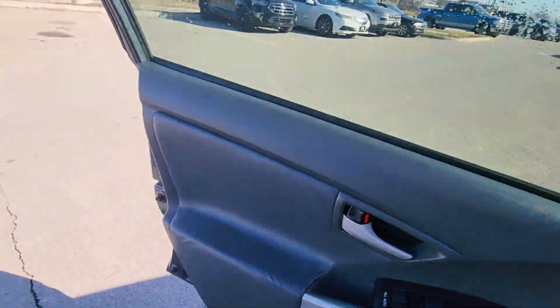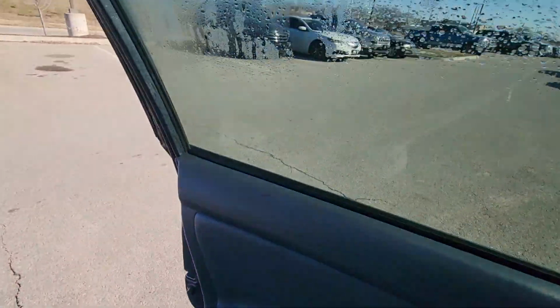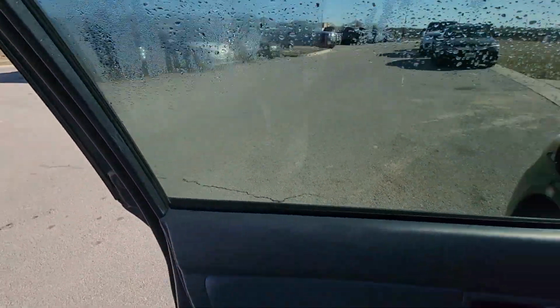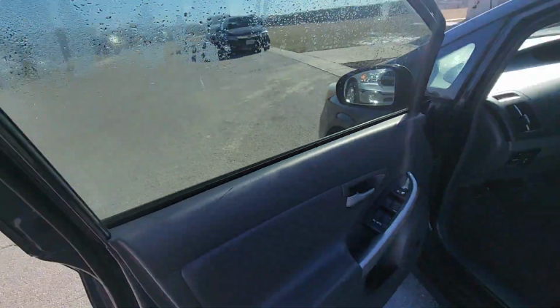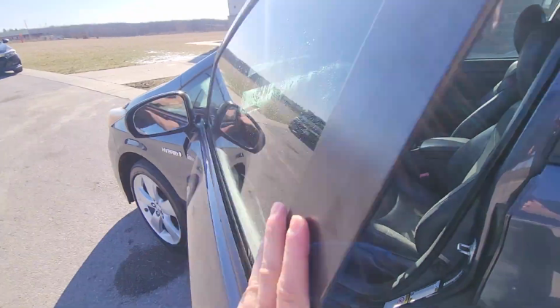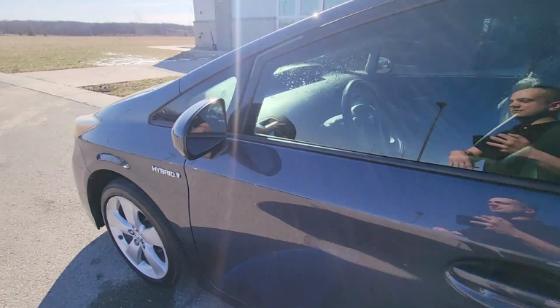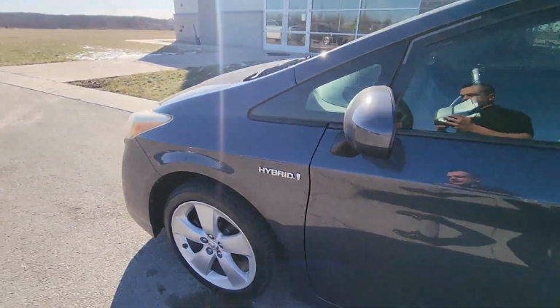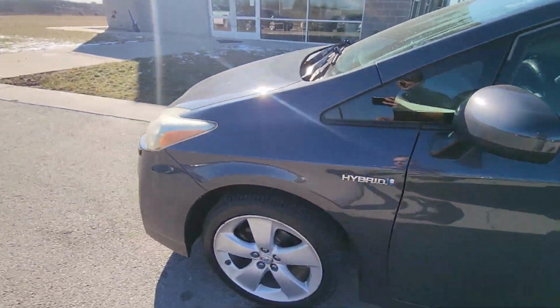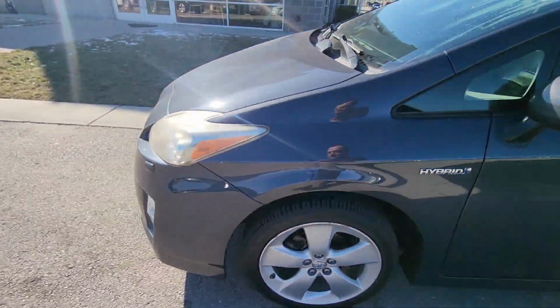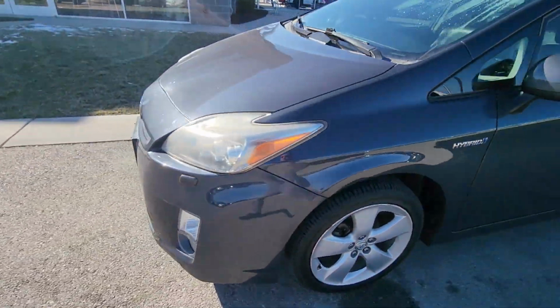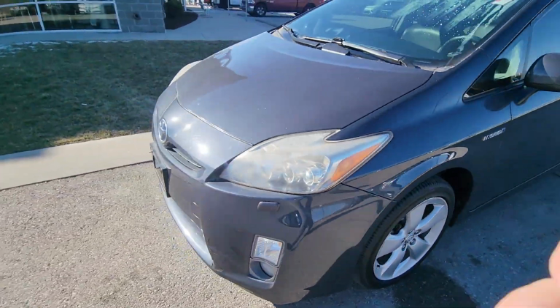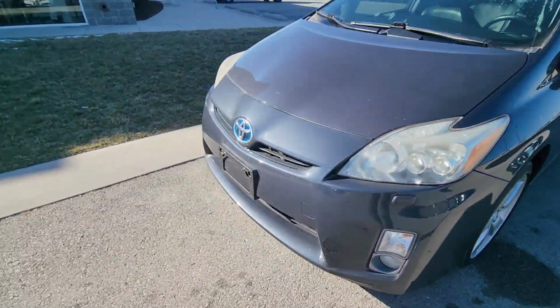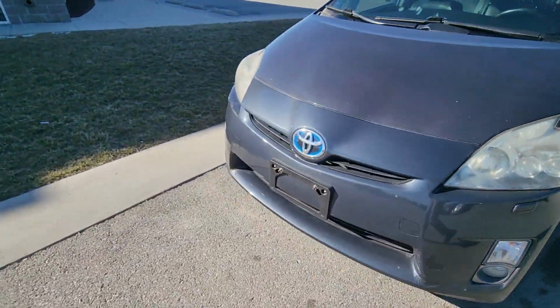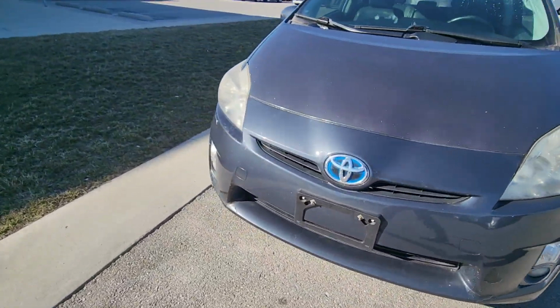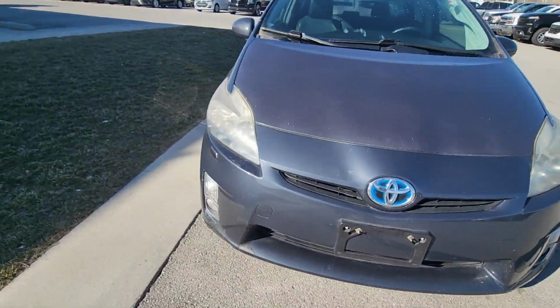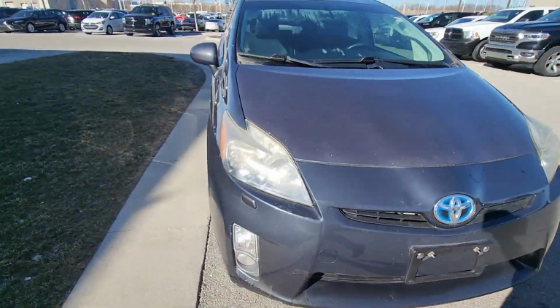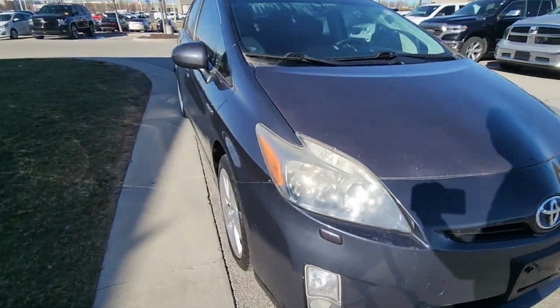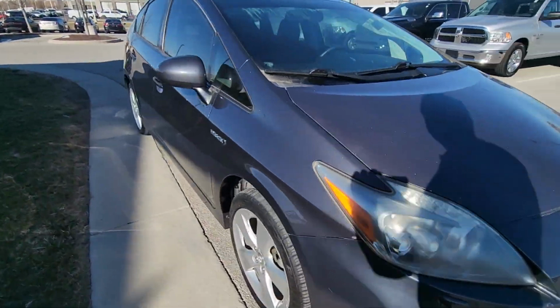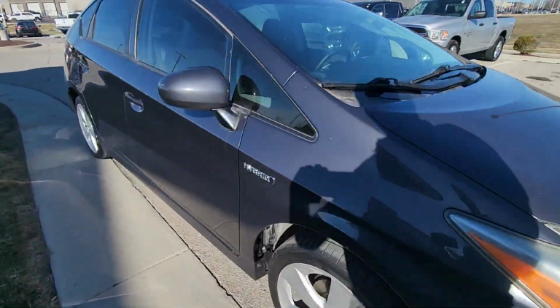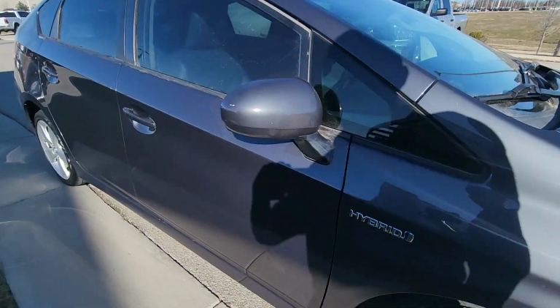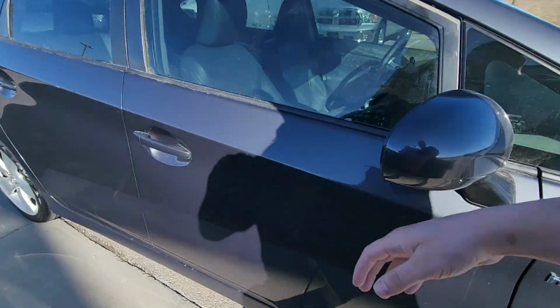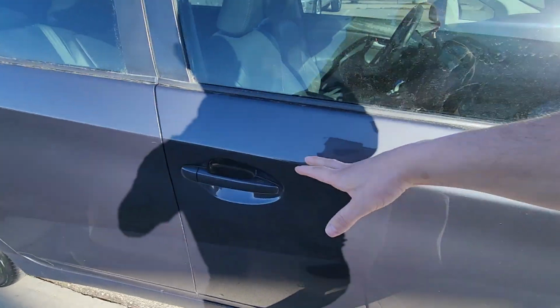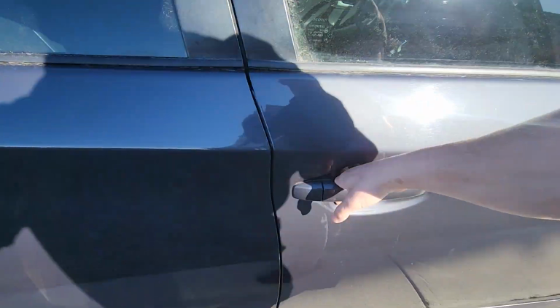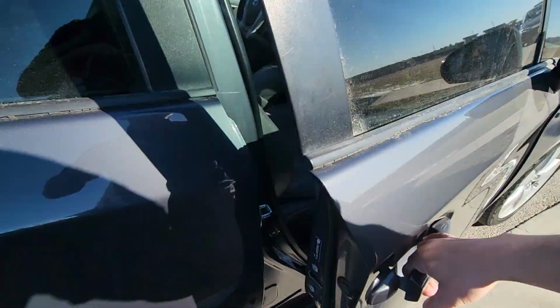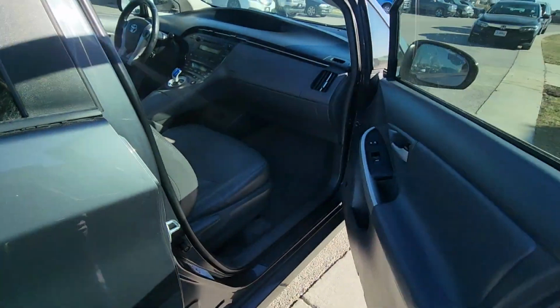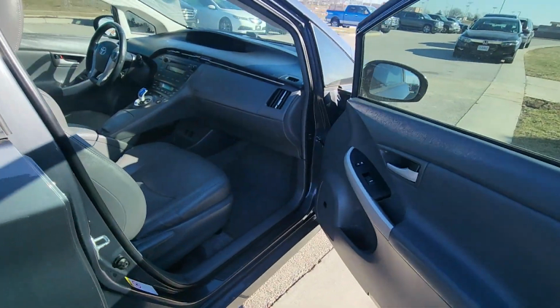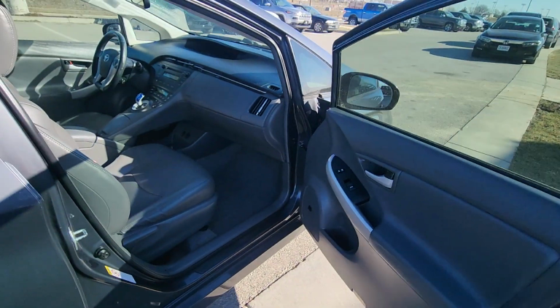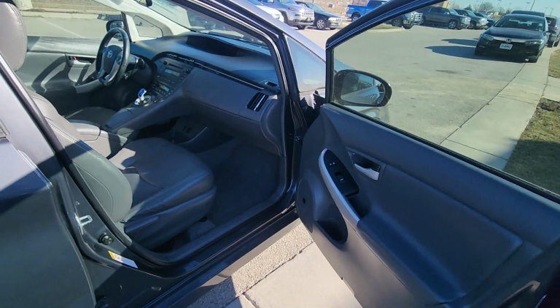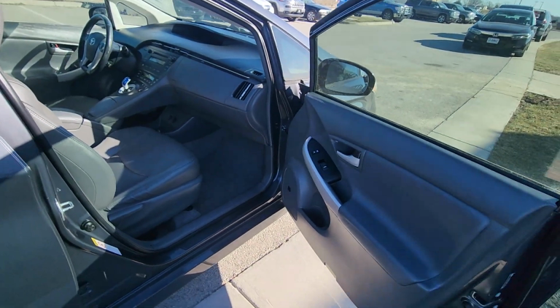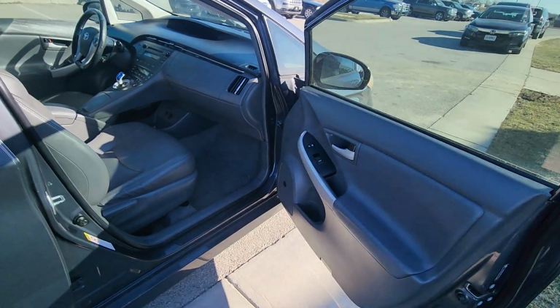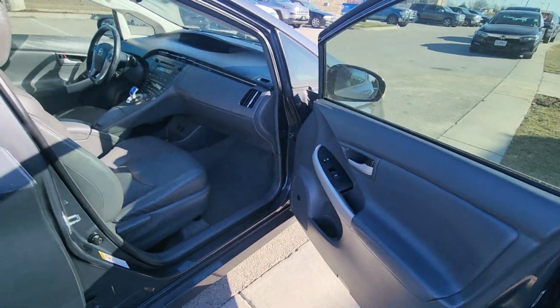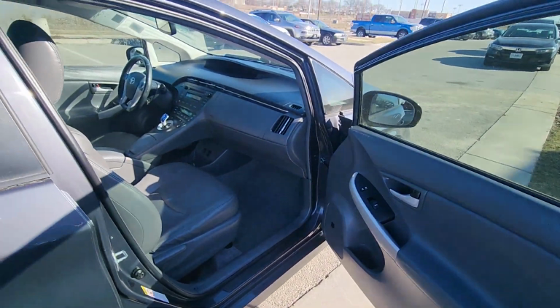Lastly, what I'm going to do is film an angle from the shotgun side, just so you can get a clearer picture of the condition of the interior. Super clean.